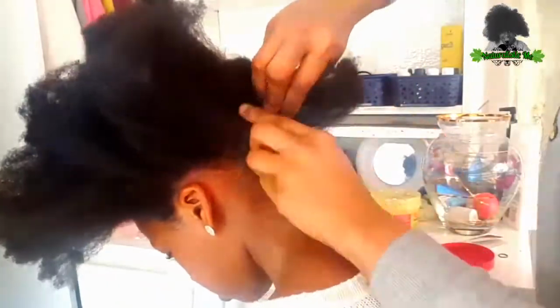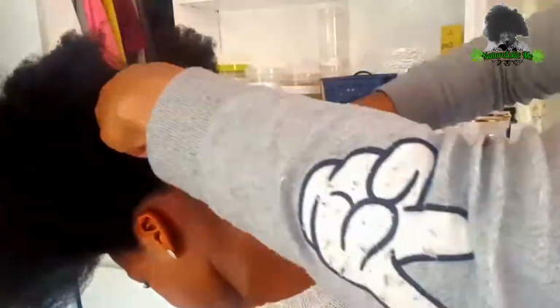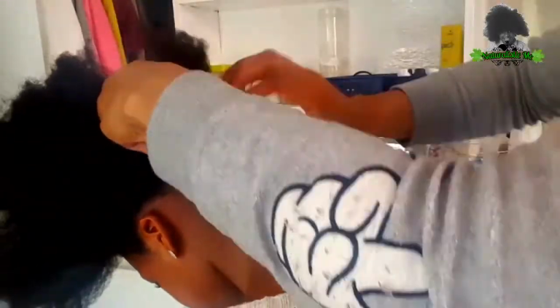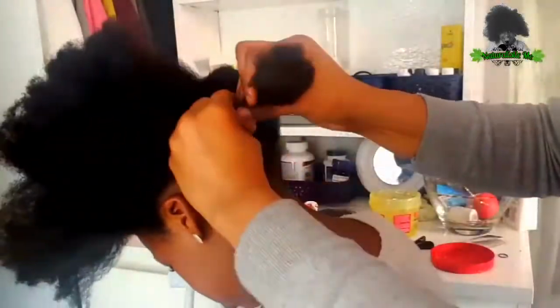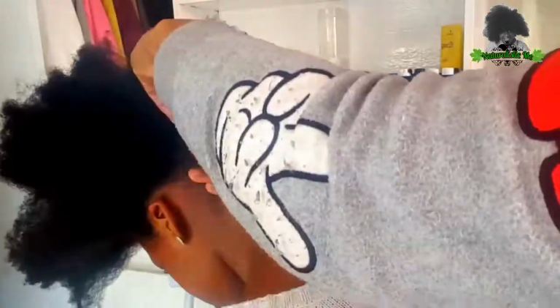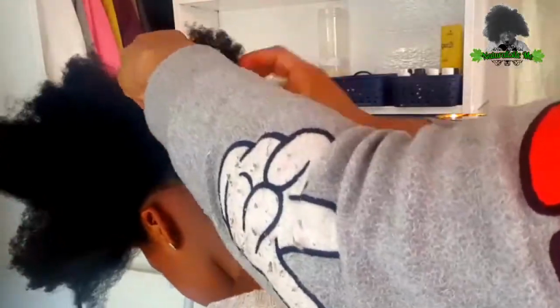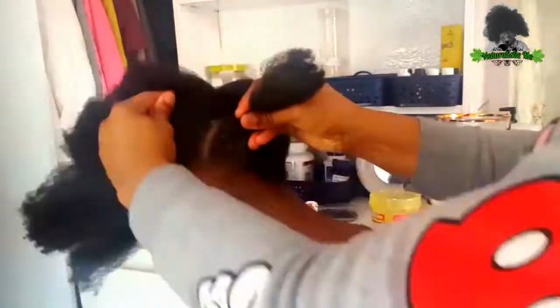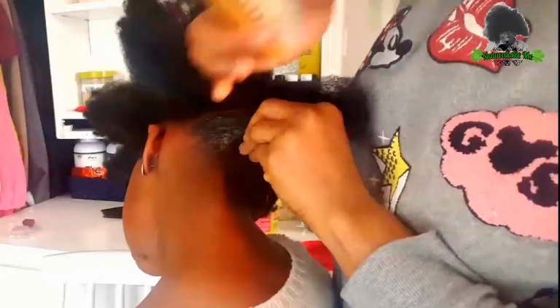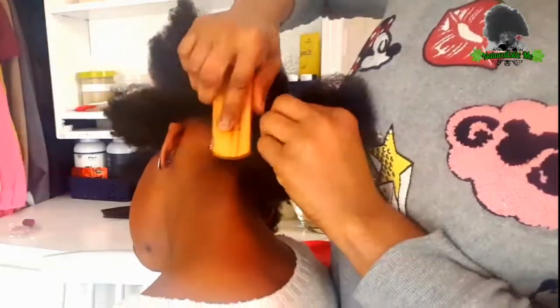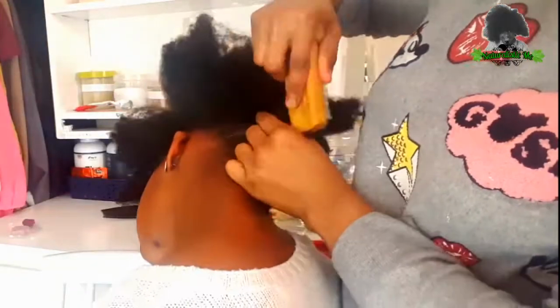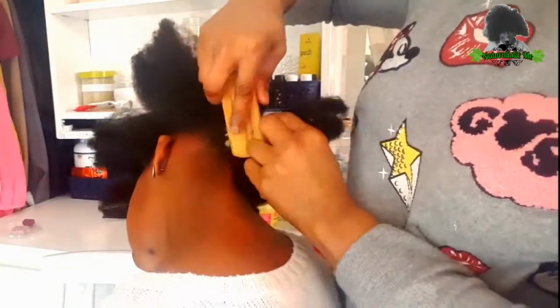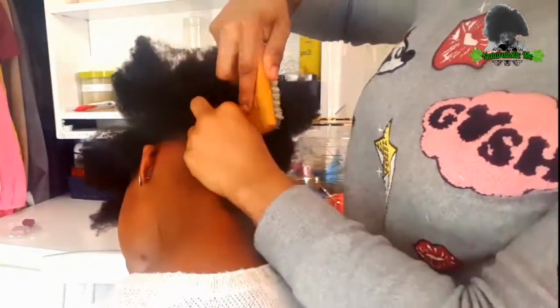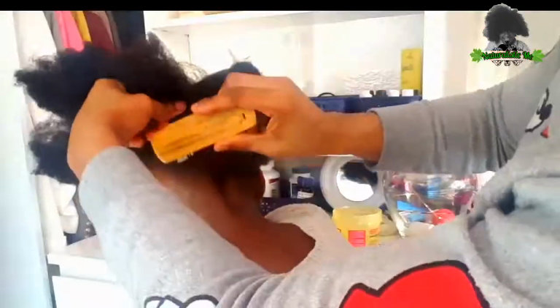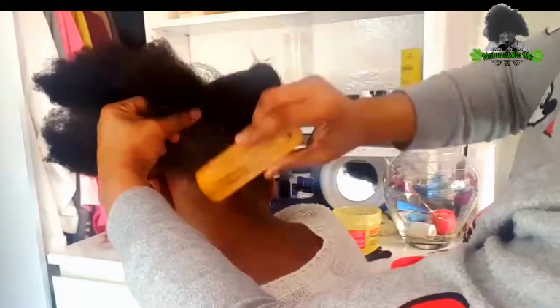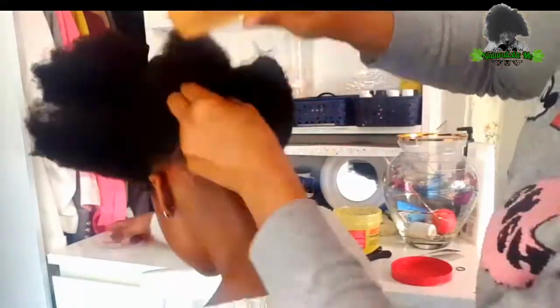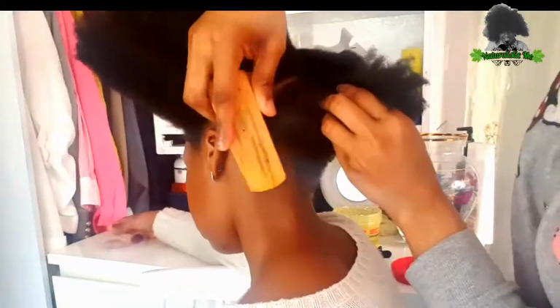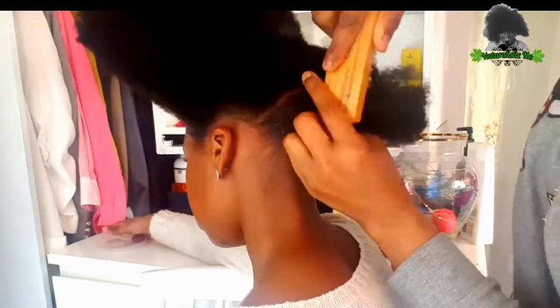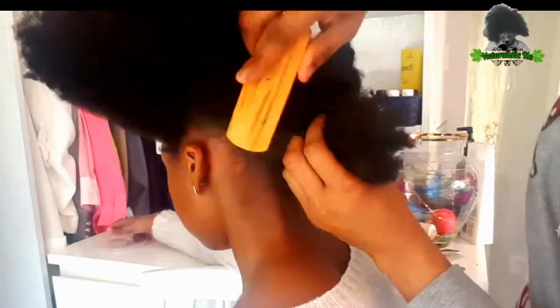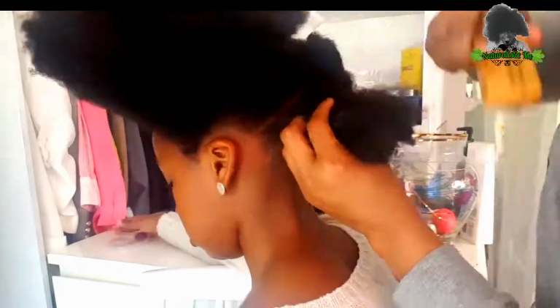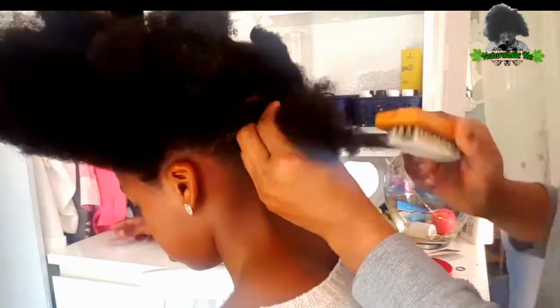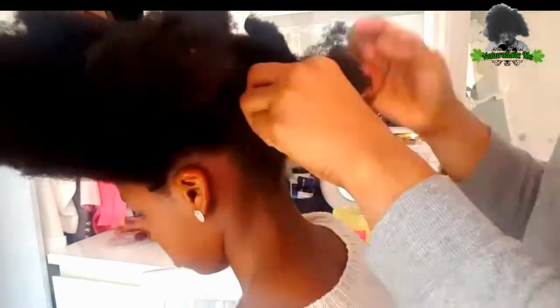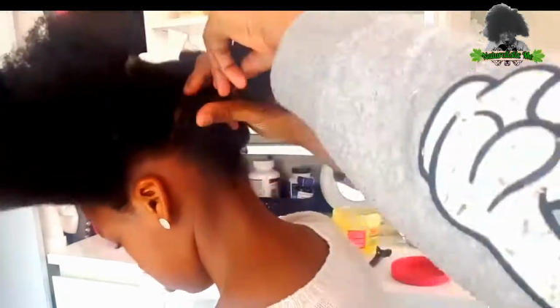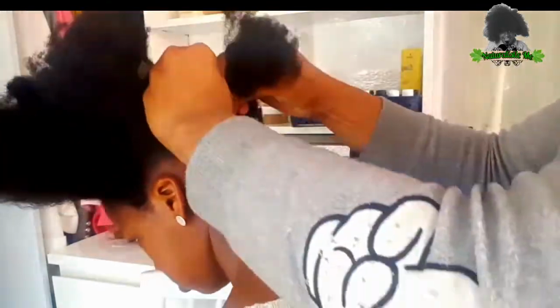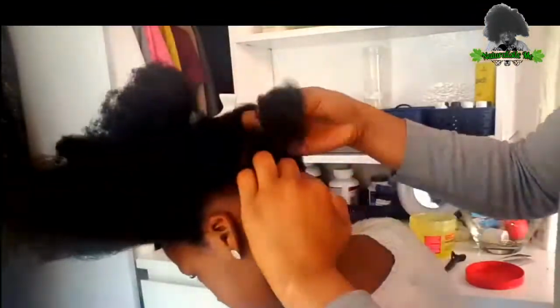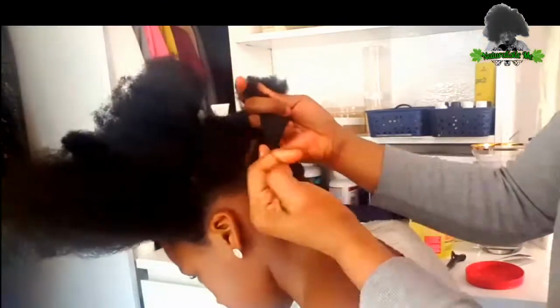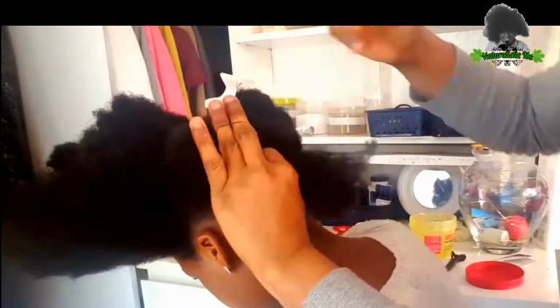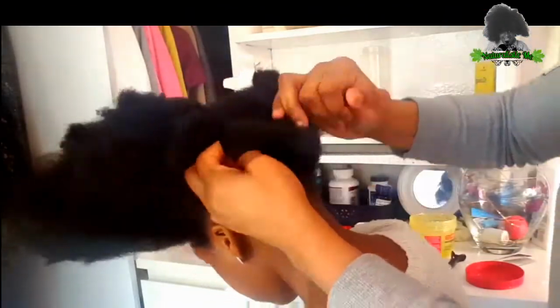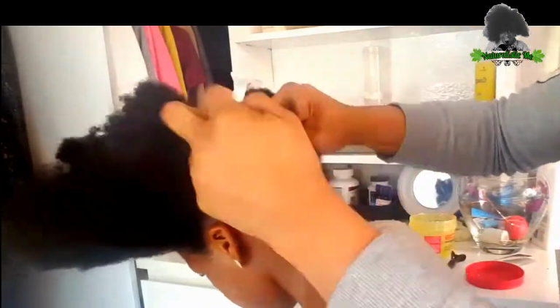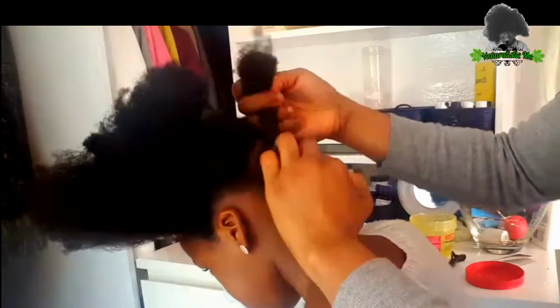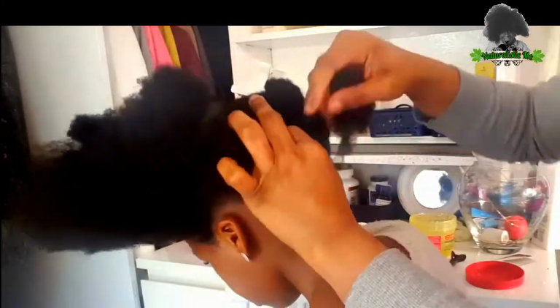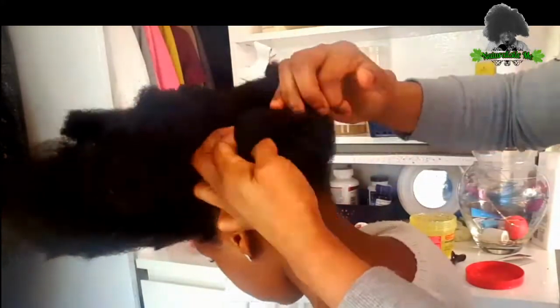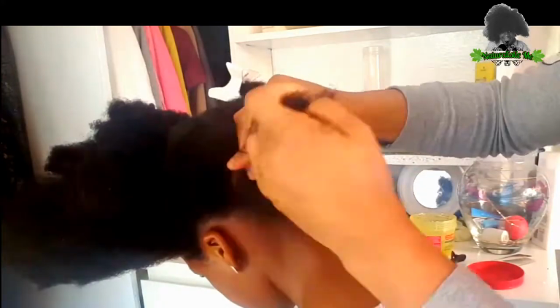So now she's working with four sections of hair. She's adding the Eco Styling Gel and she's going to be using the rubber band method to section that aside. She's going to do the whole of my hair just like that.